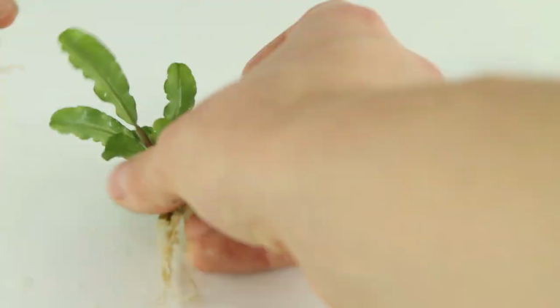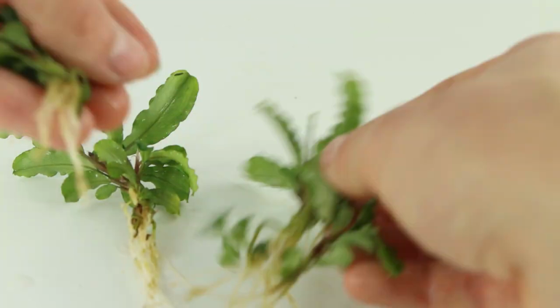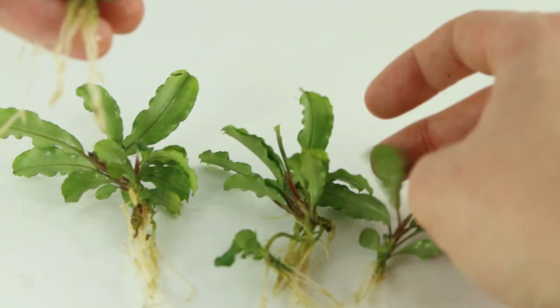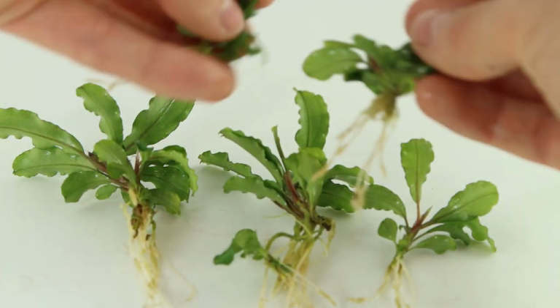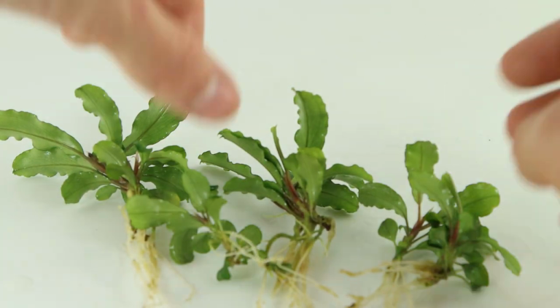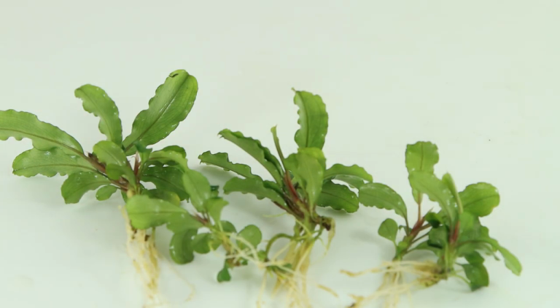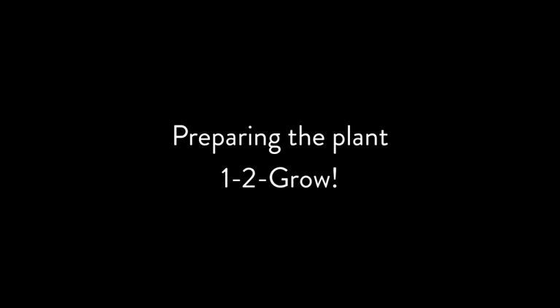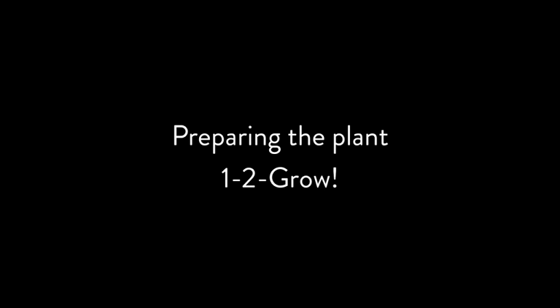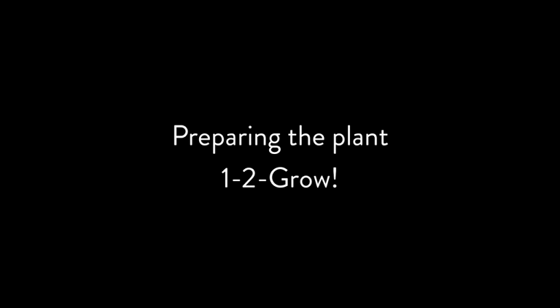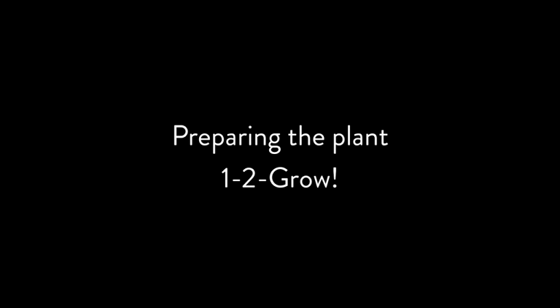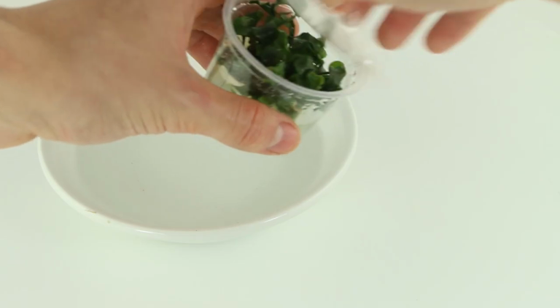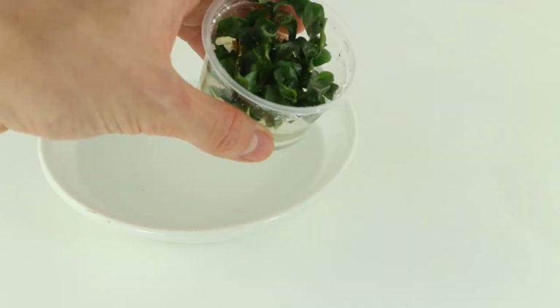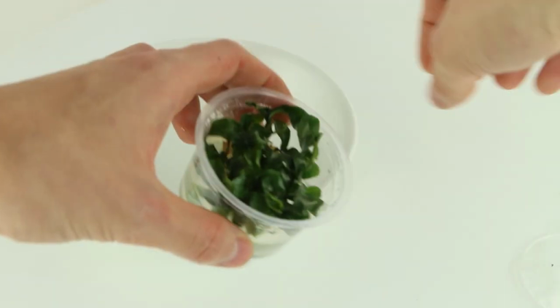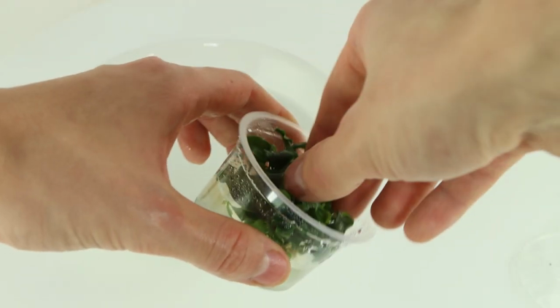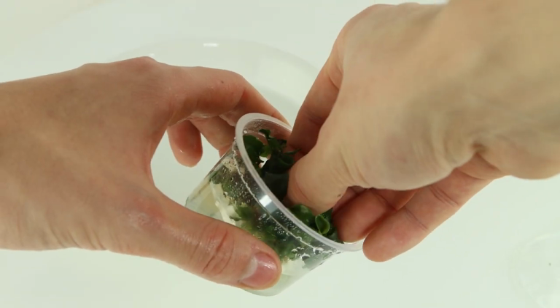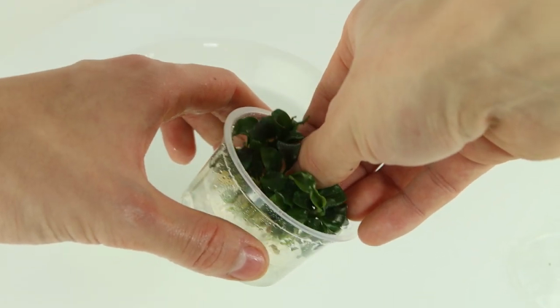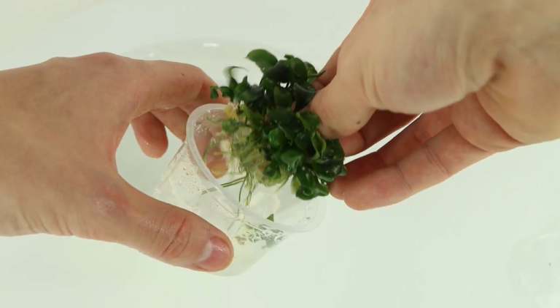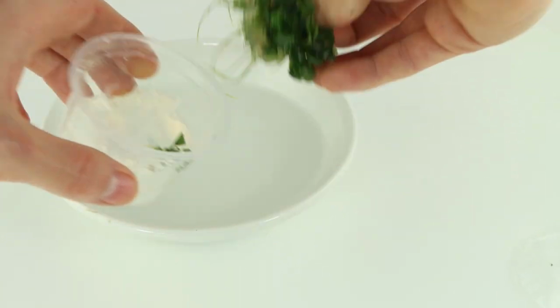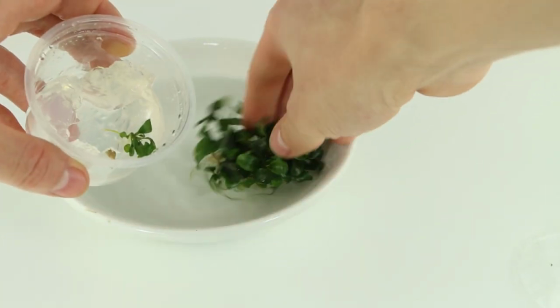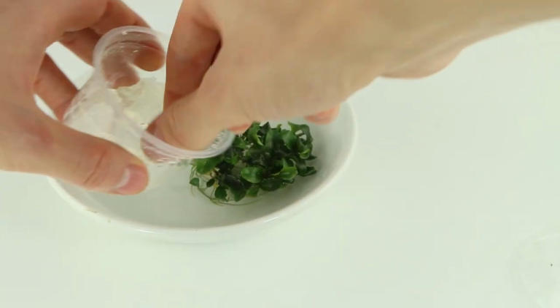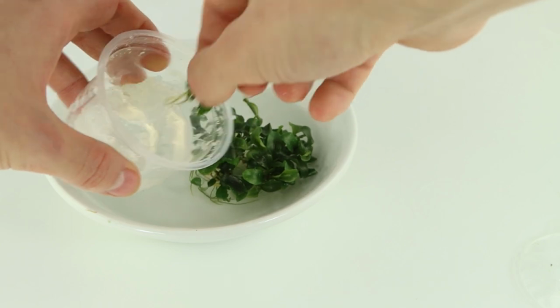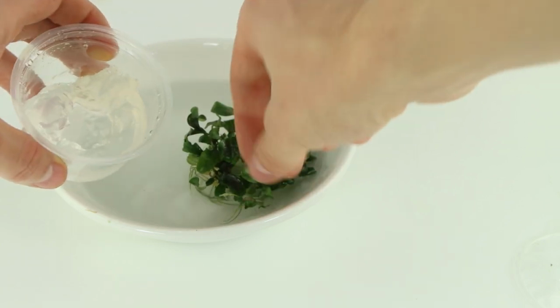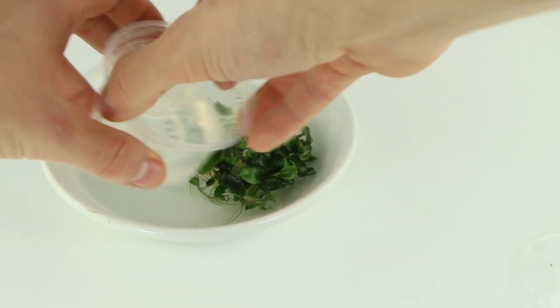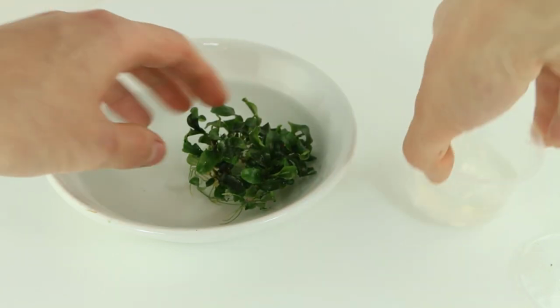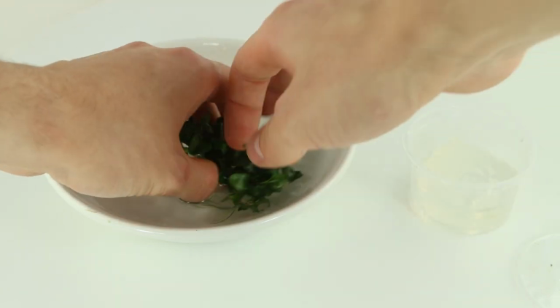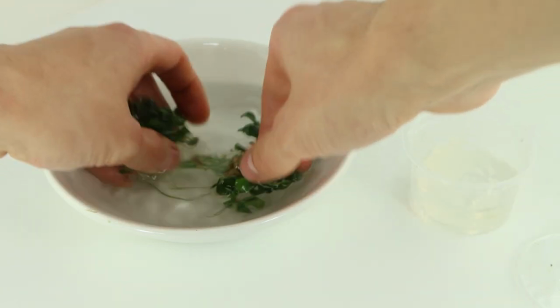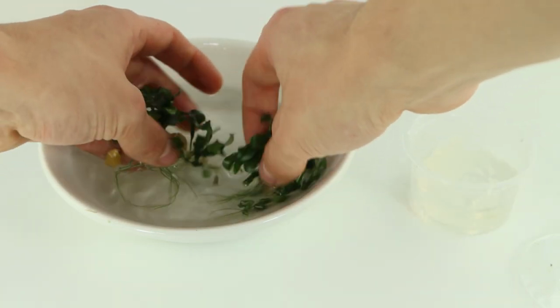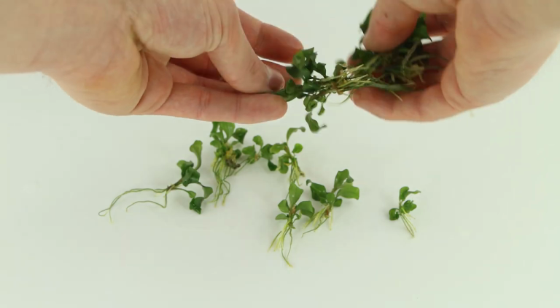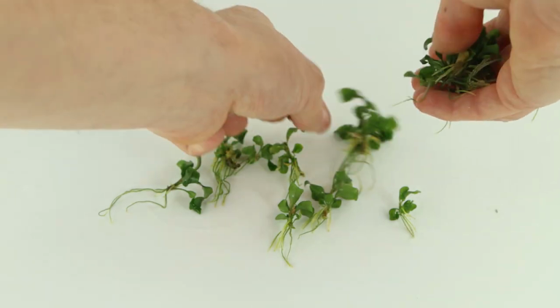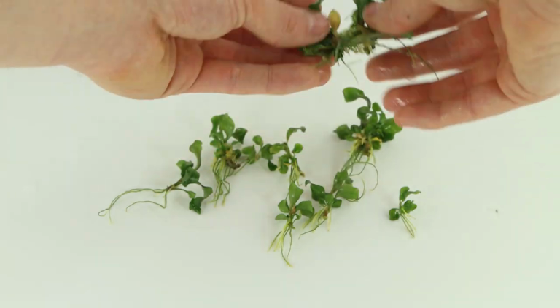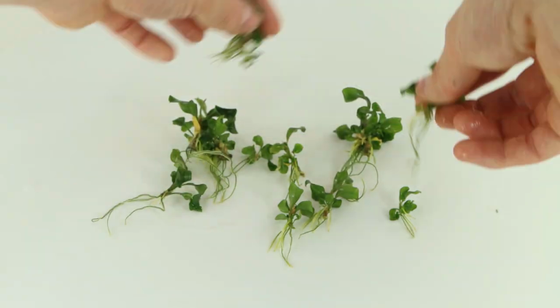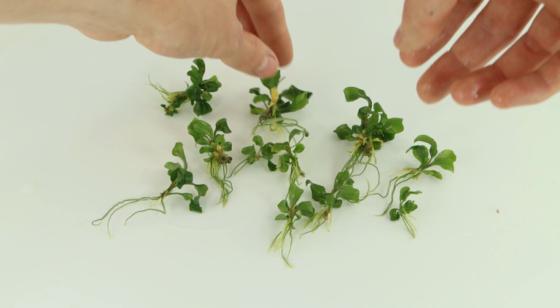Split the plant into several portions. Peel off the lid and remove the plant from the cup. Clean off the nutrient-rich gel from the plant rhizome and roots in a bowl of warm water, then split the plant into several portions.